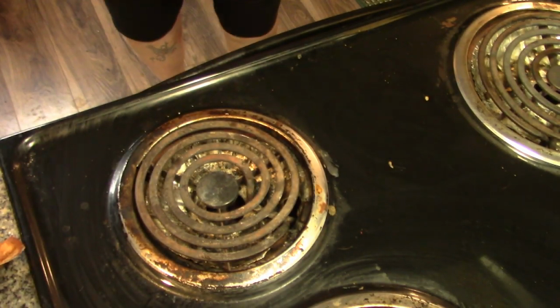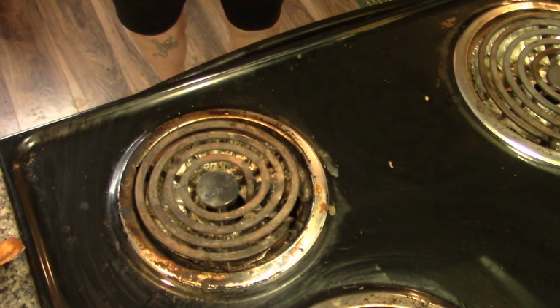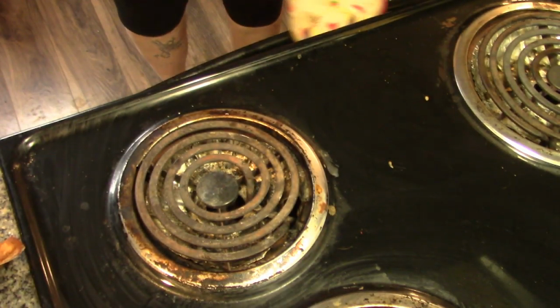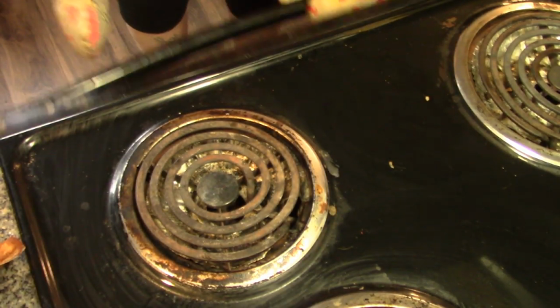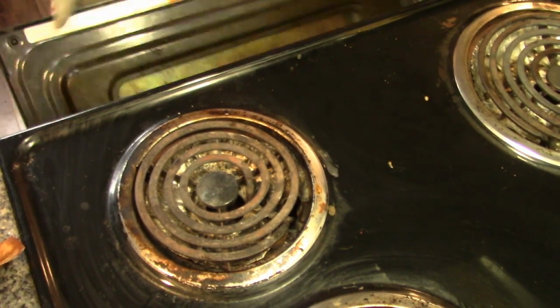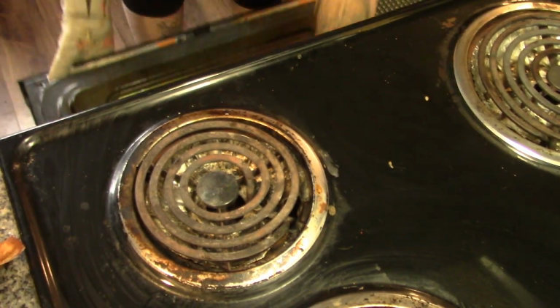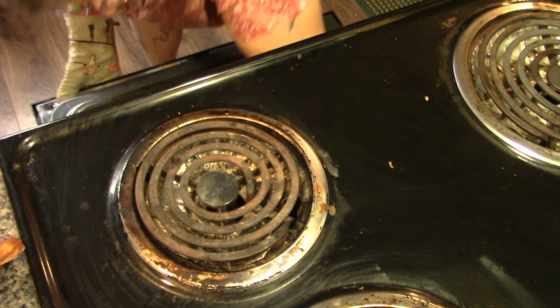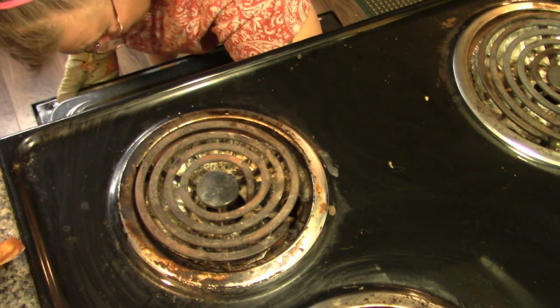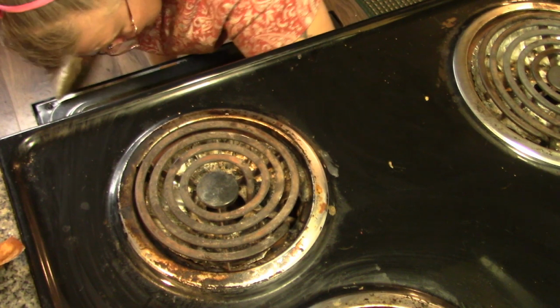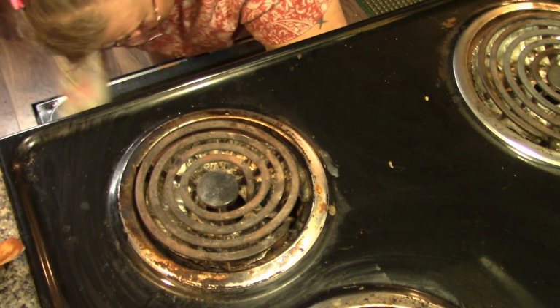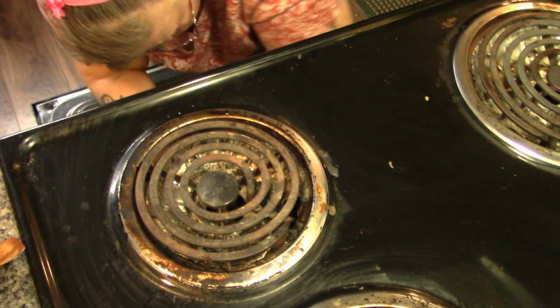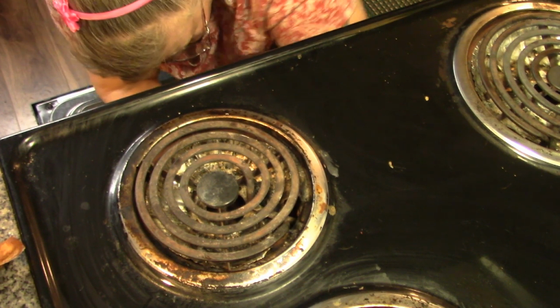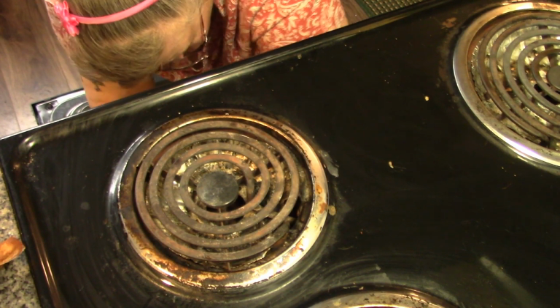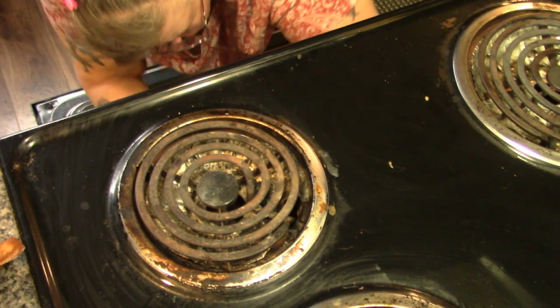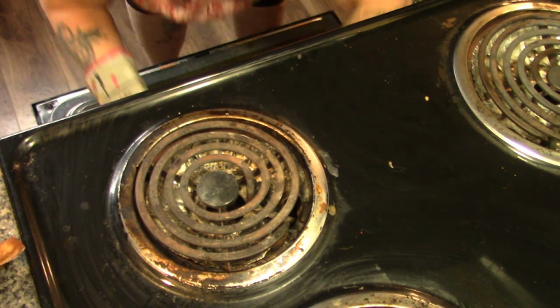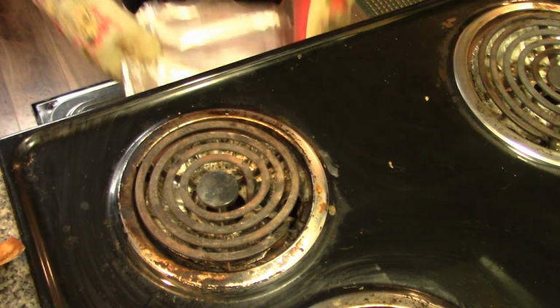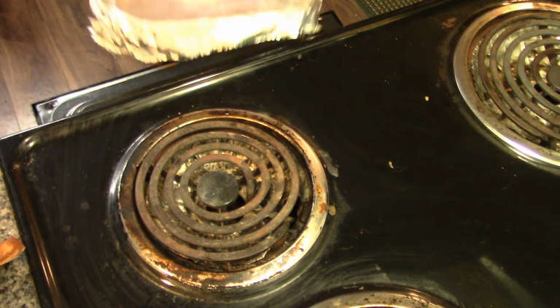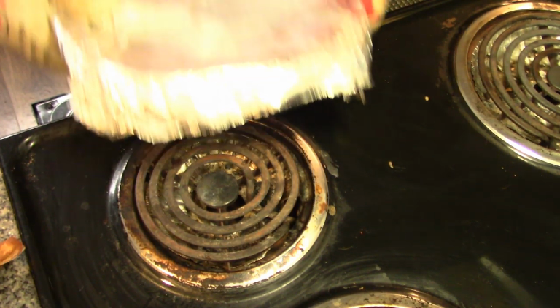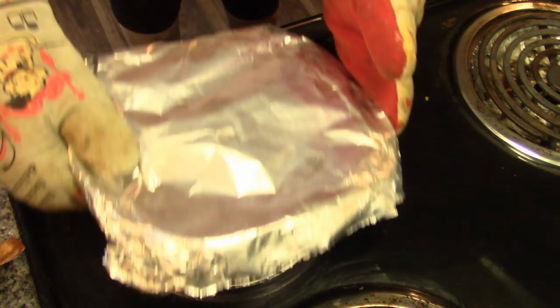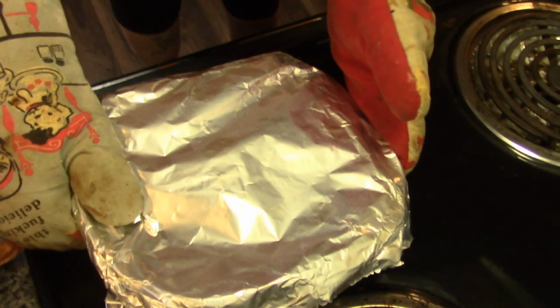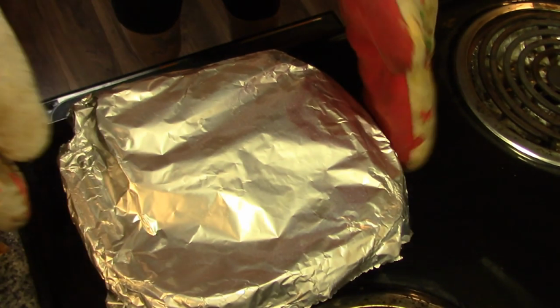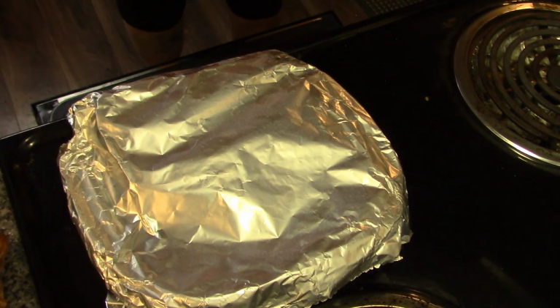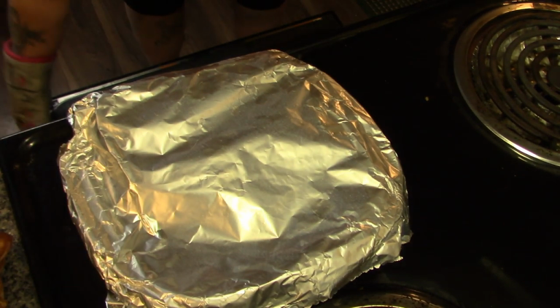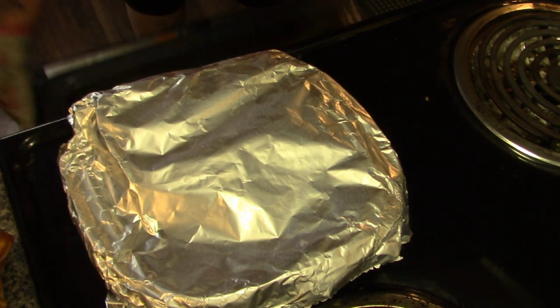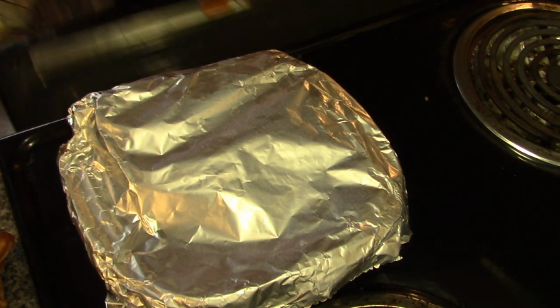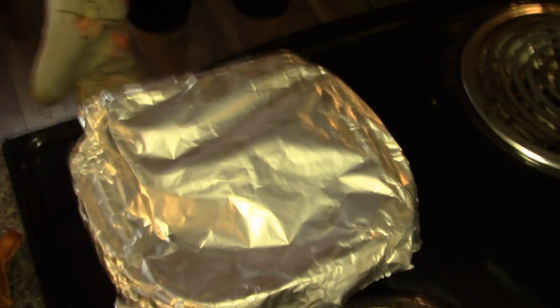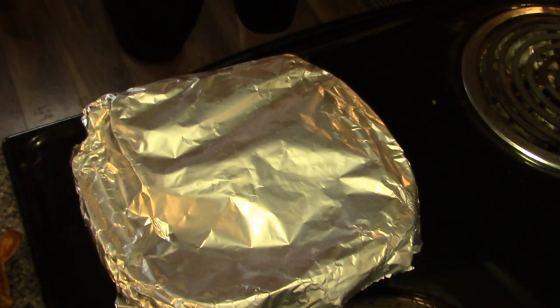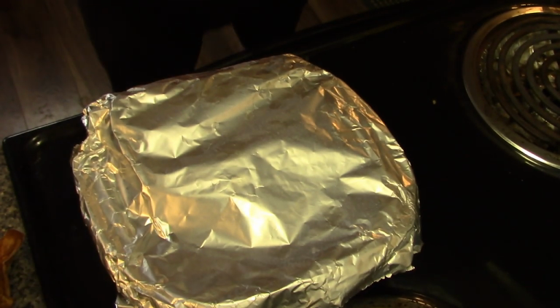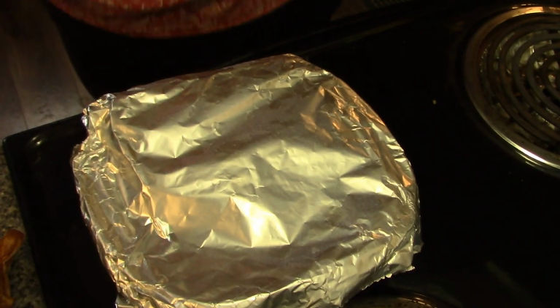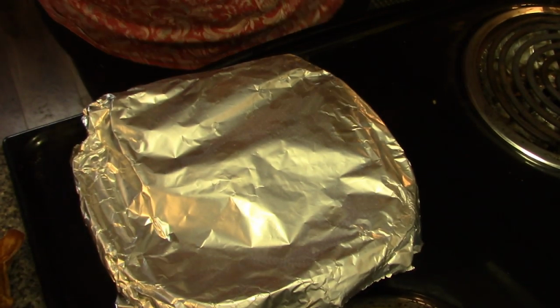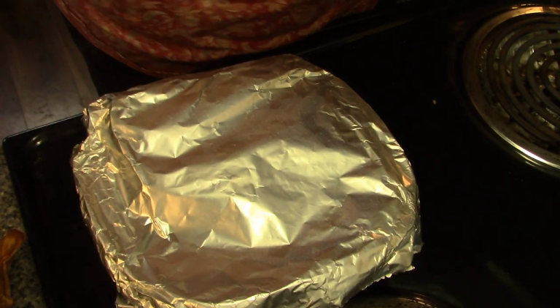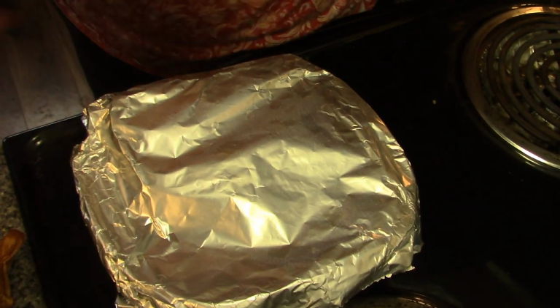I do believe our squash is done. And since that's what this video is mostly about, let's have a look. The chicken's got to go for another 10 minutes.